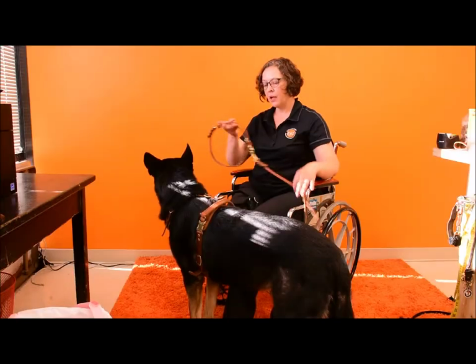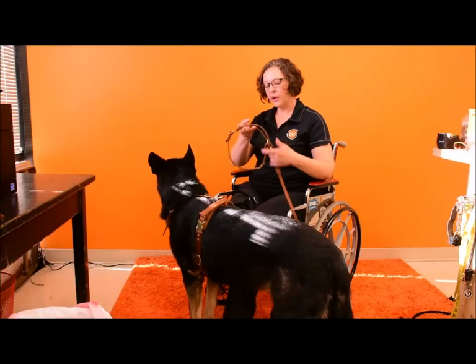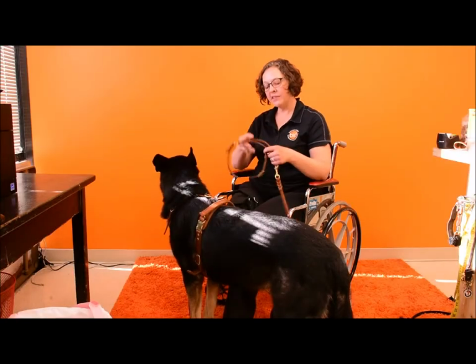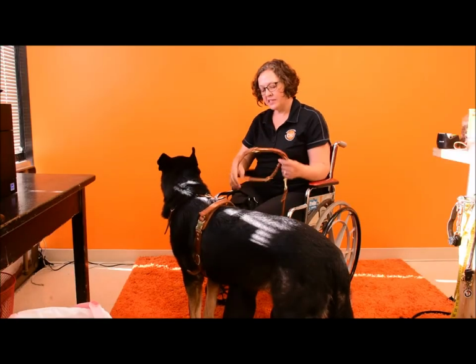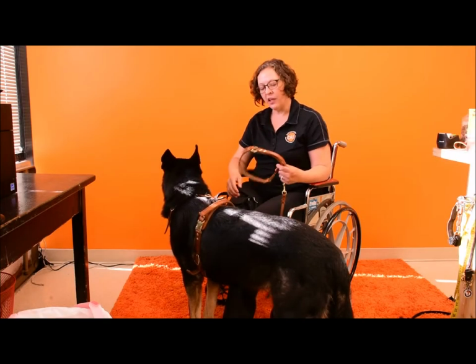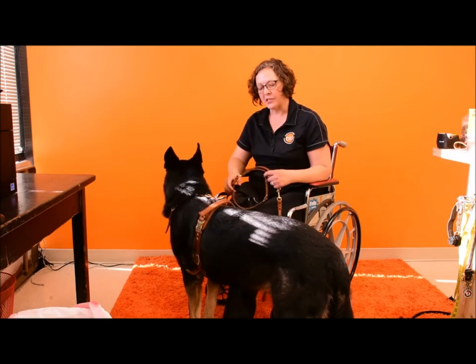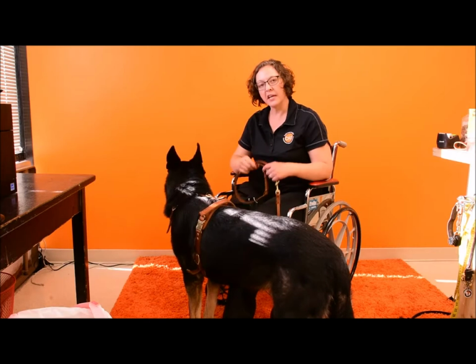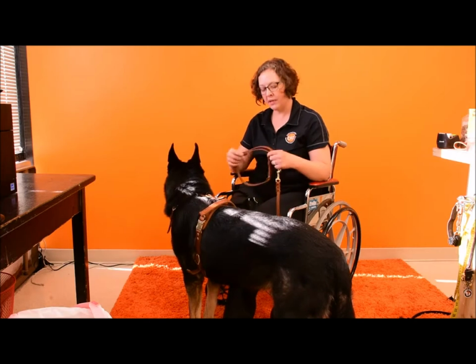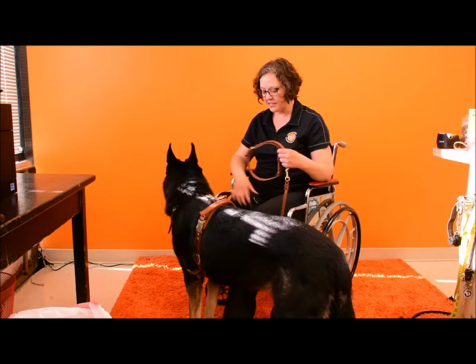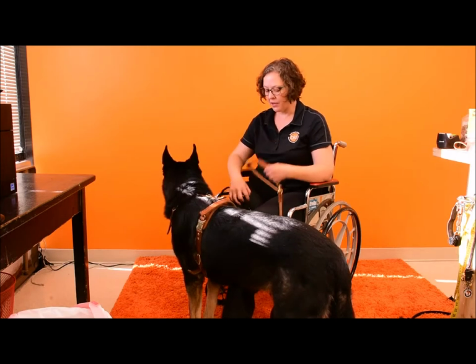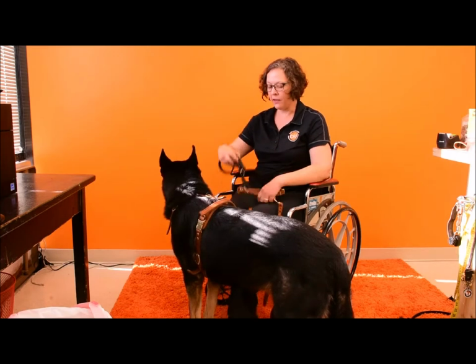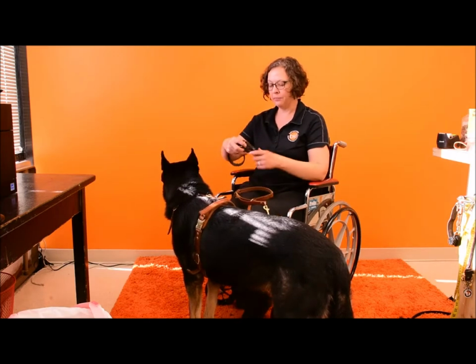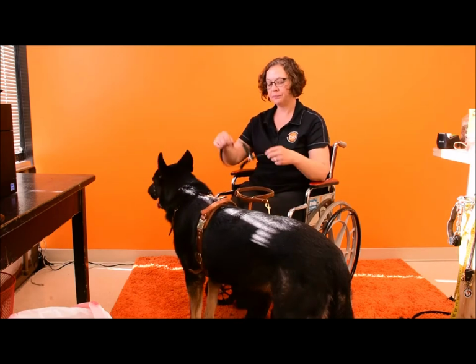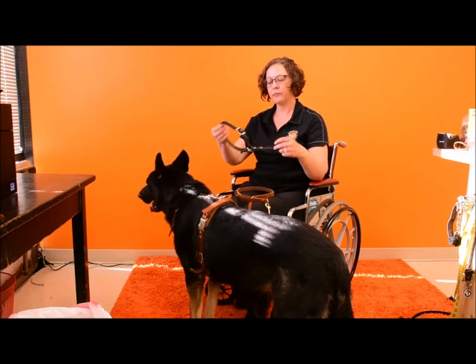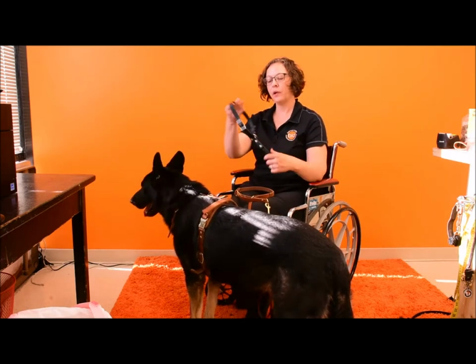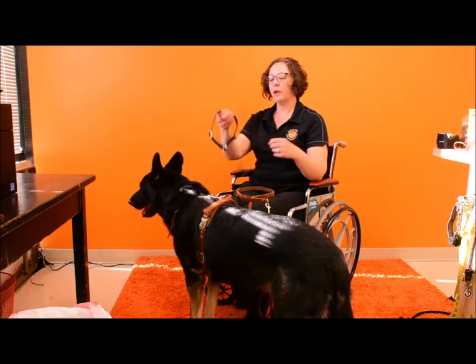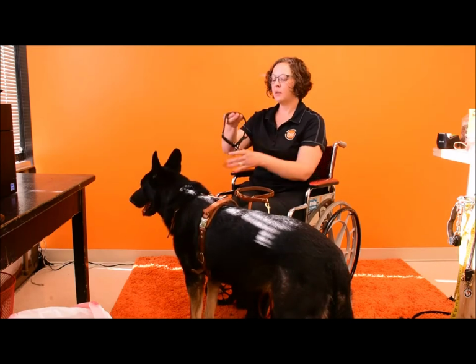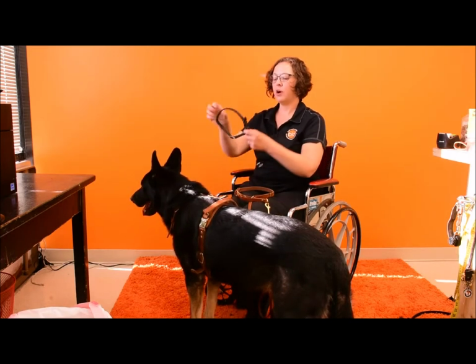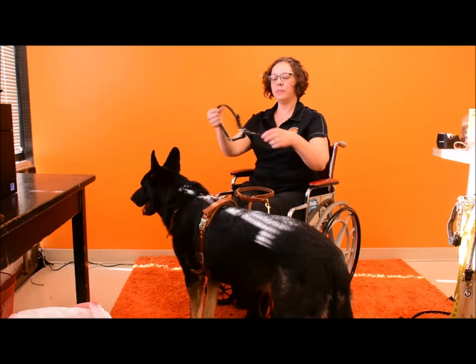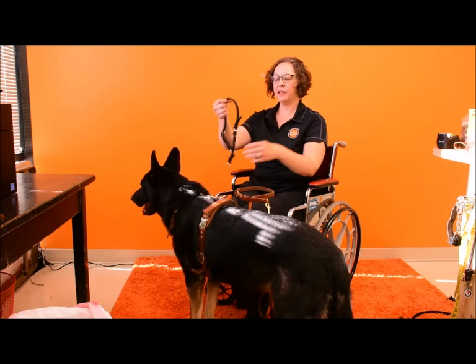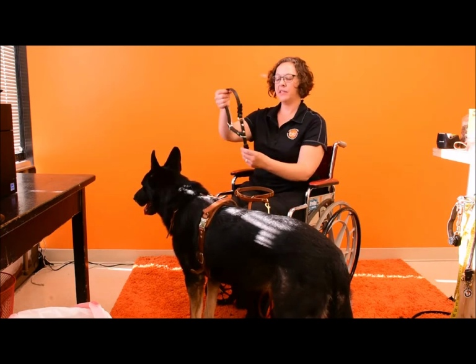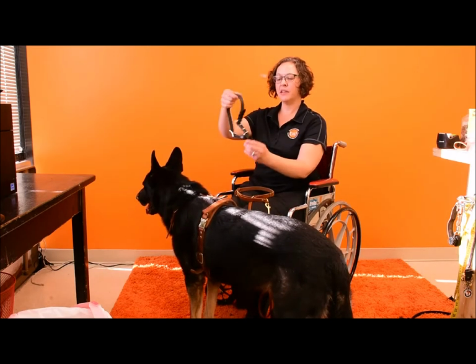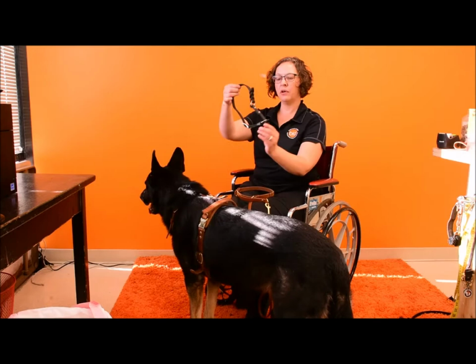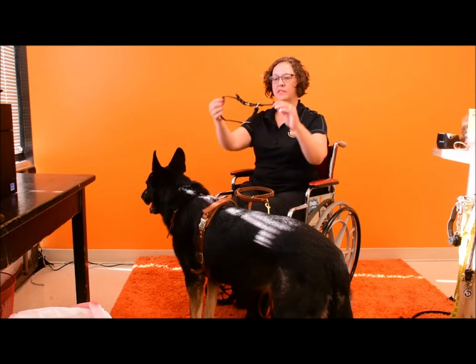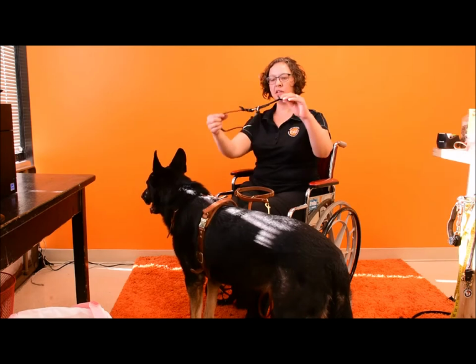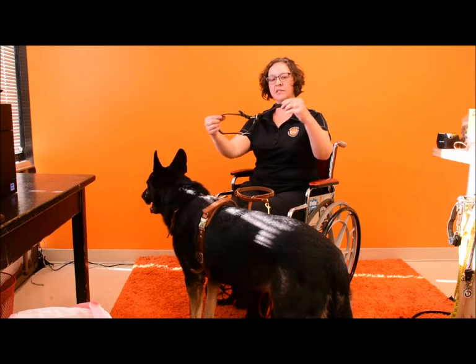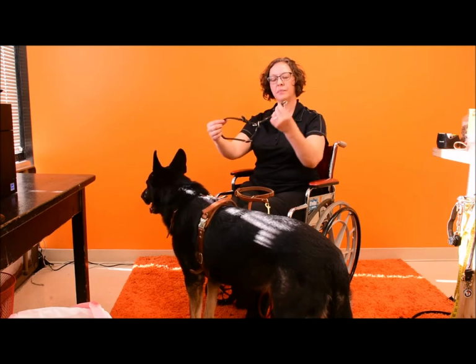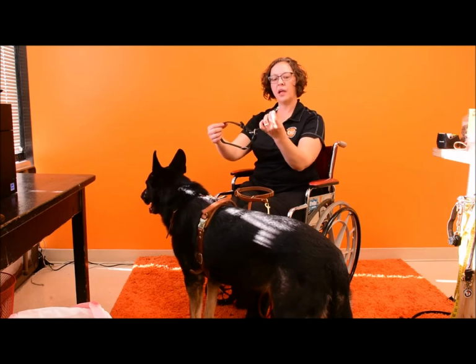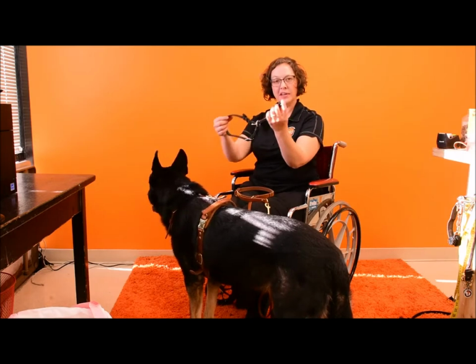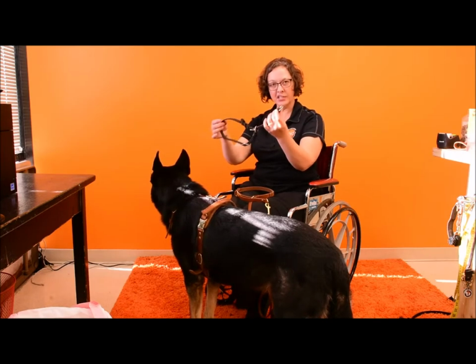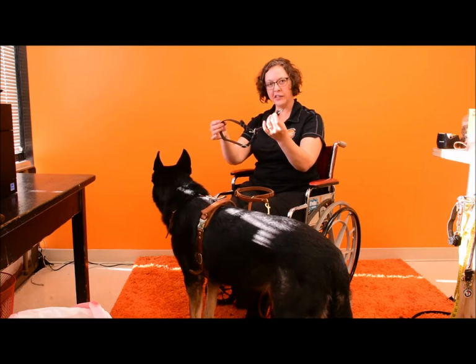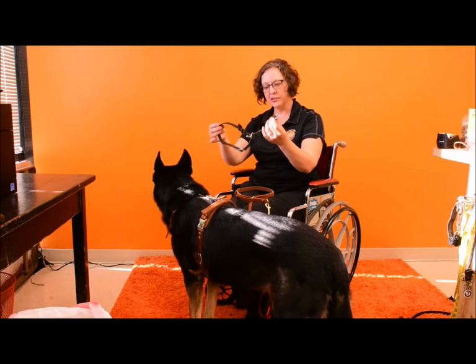So we have this in several options. It can be a separate collar — limited slip, opens and closes. And you can attach any leash to it.